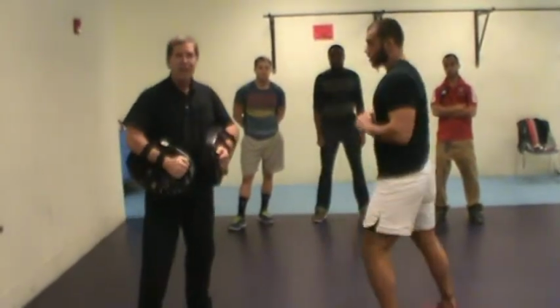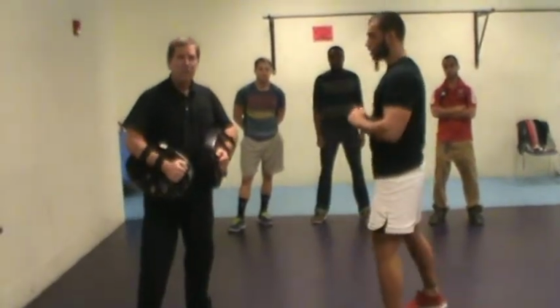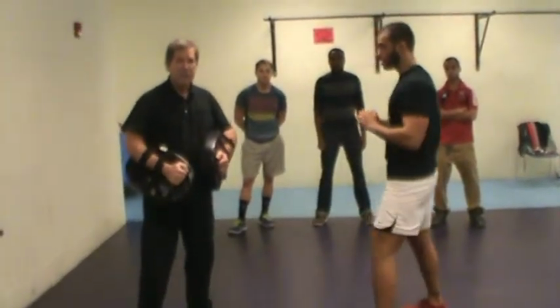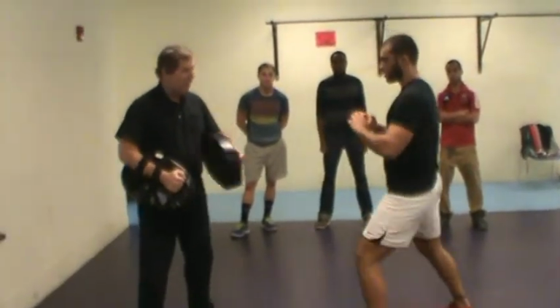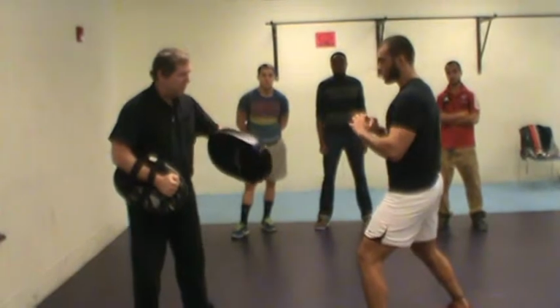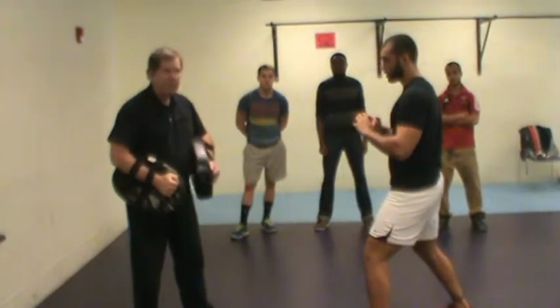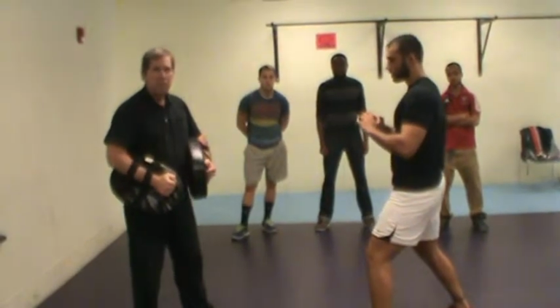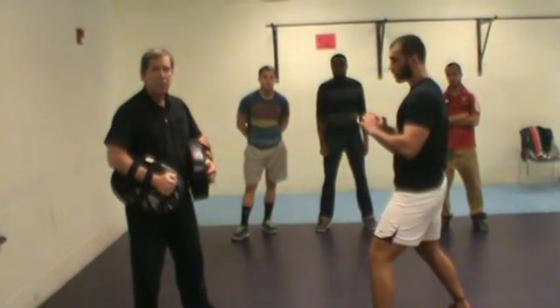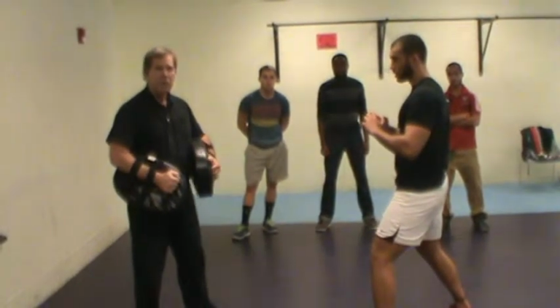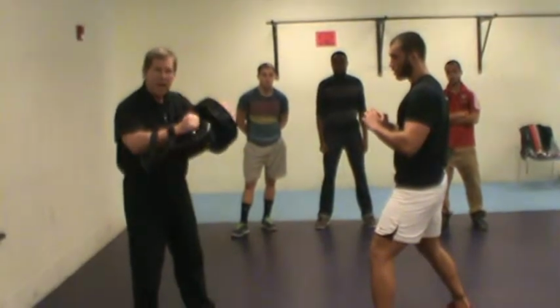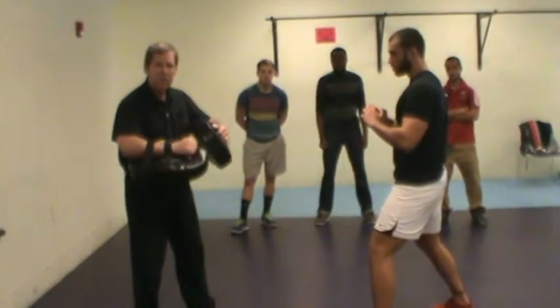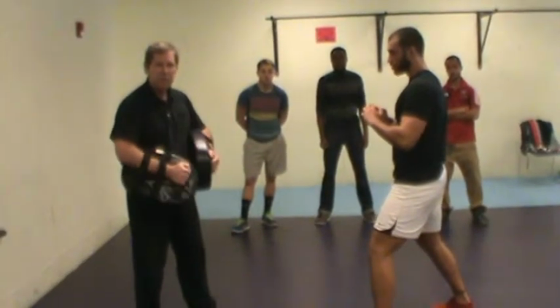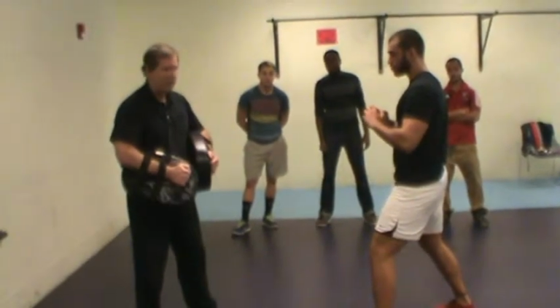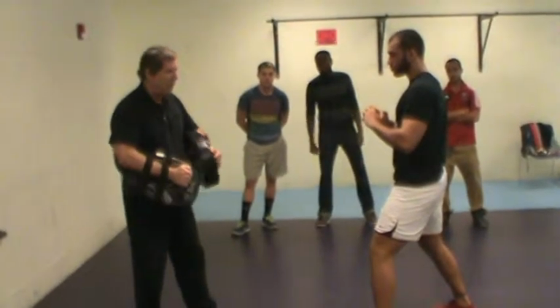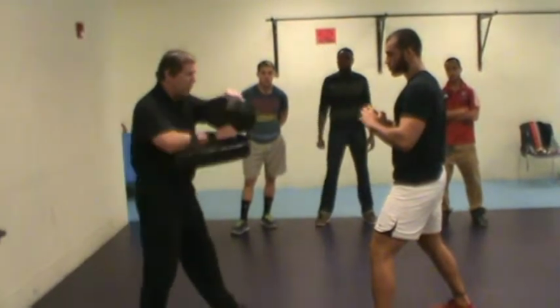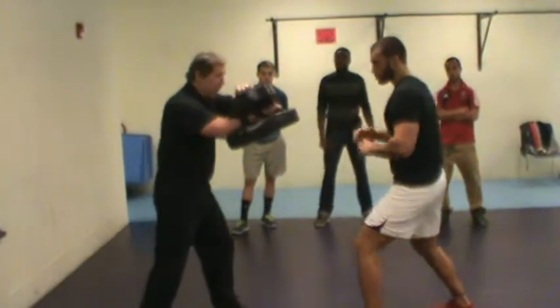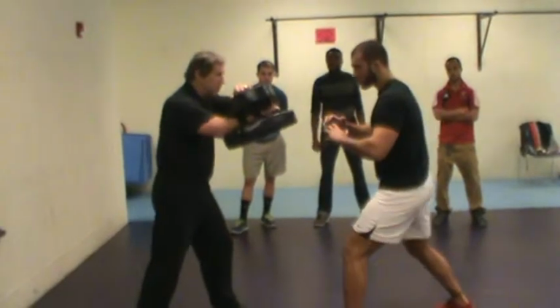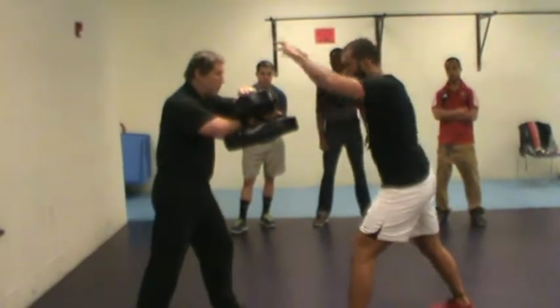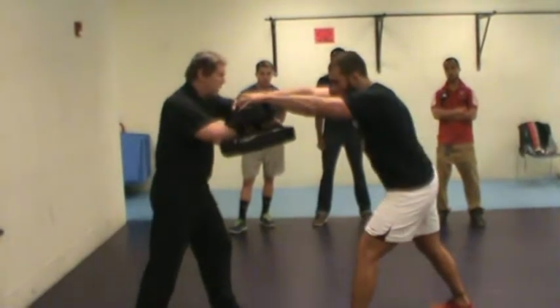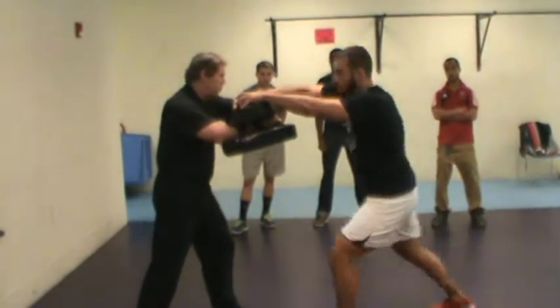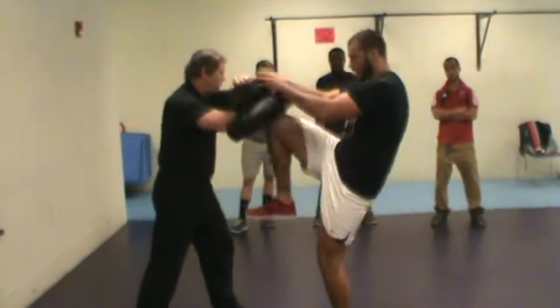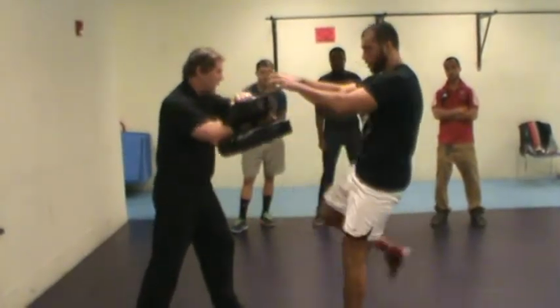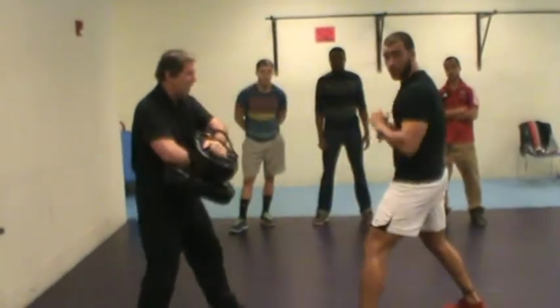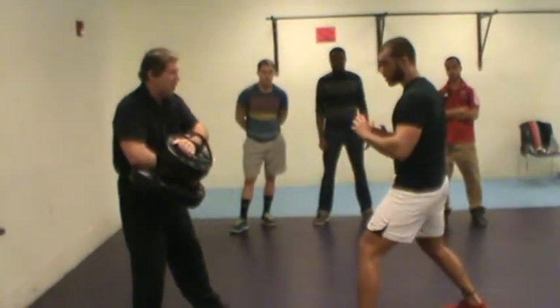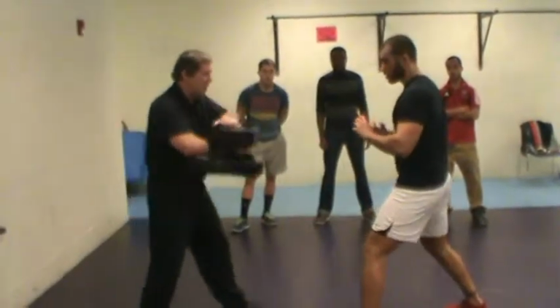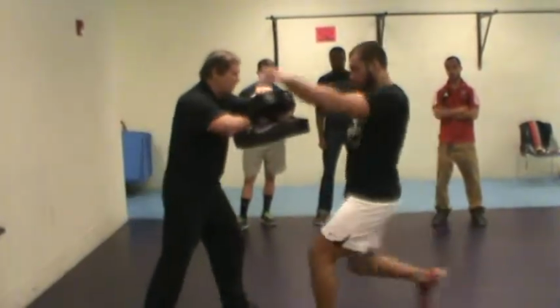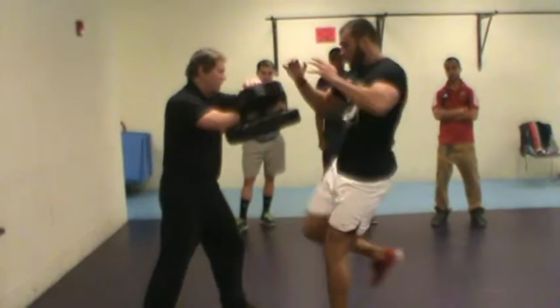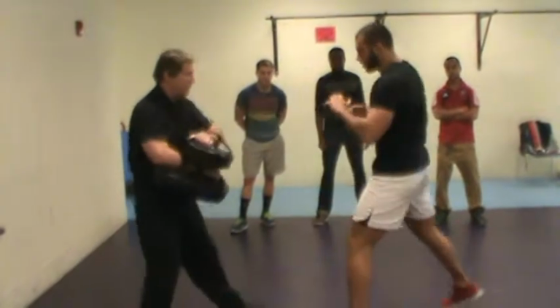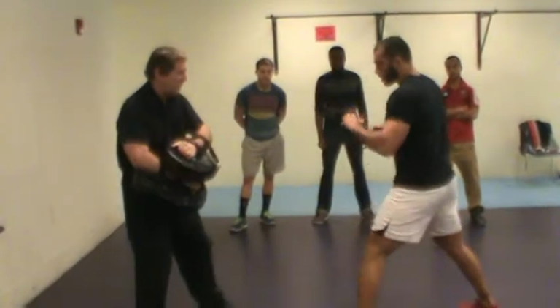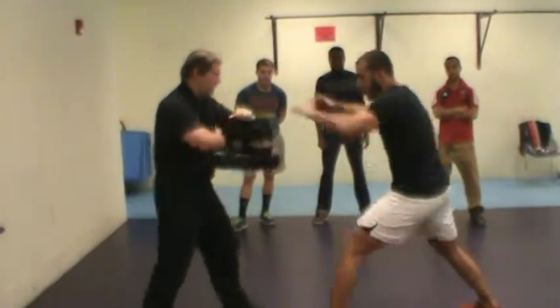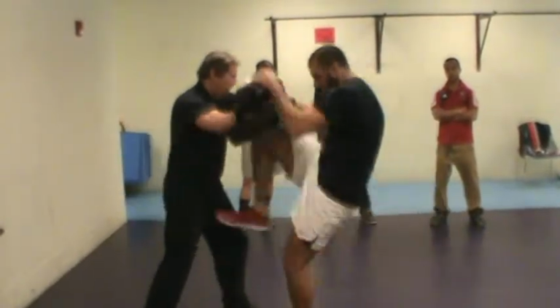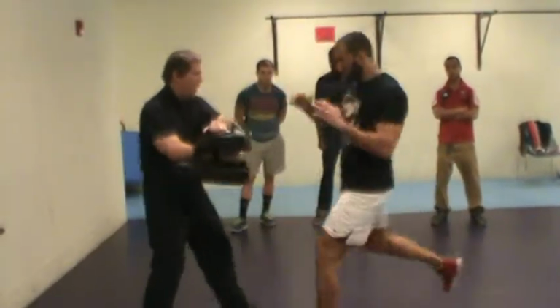Now, this time for the knees. I'm not having to throw the knee, but remember, the rule is to grab something before you throw that knee. So the hands will go up, he'll grab, and then he'll pull it forward and hit like that. So here it goes. That's it. And again.